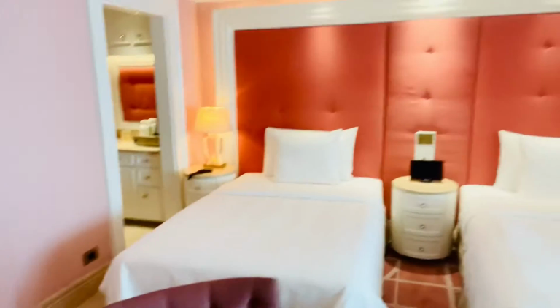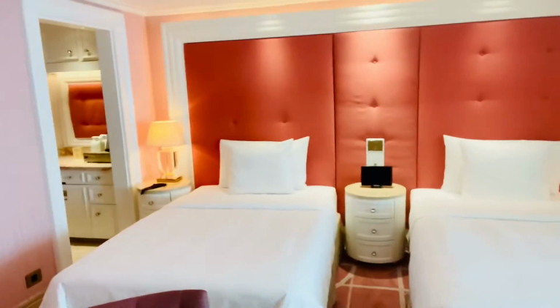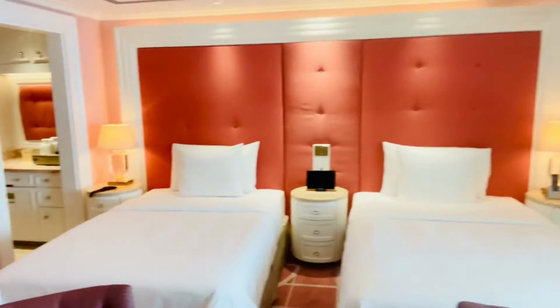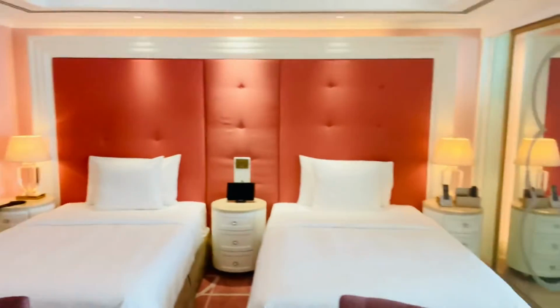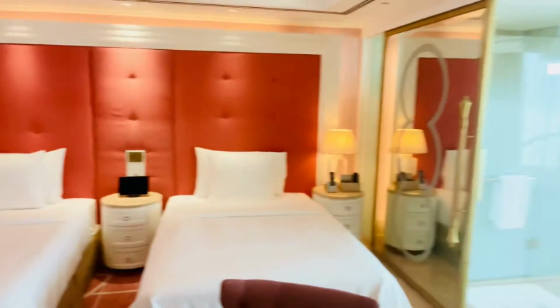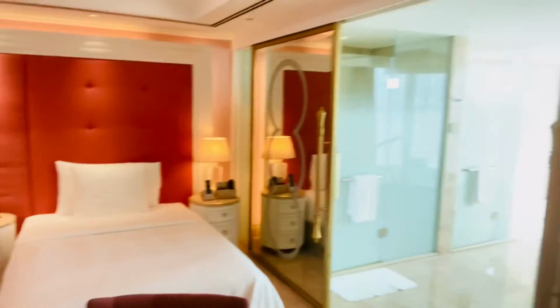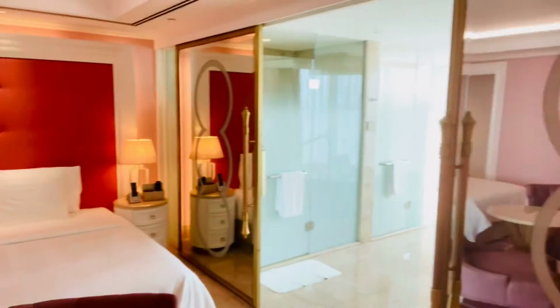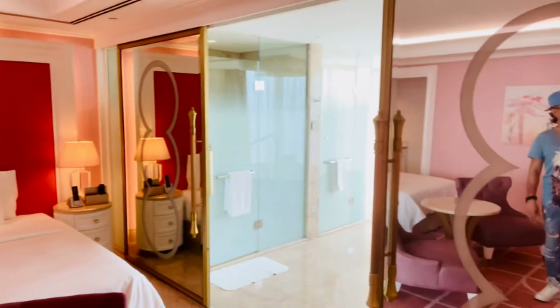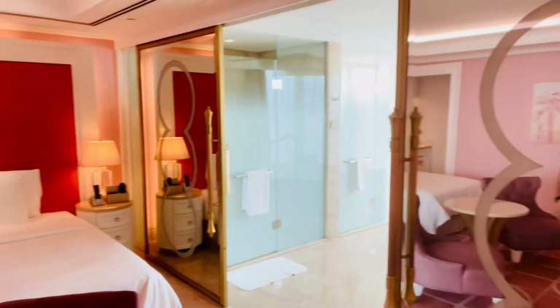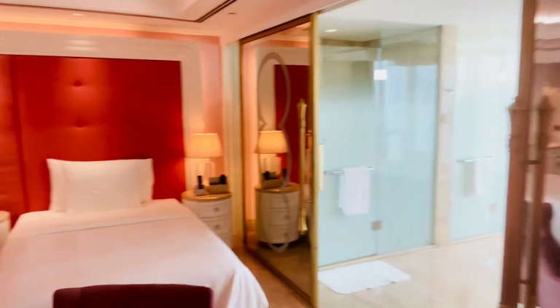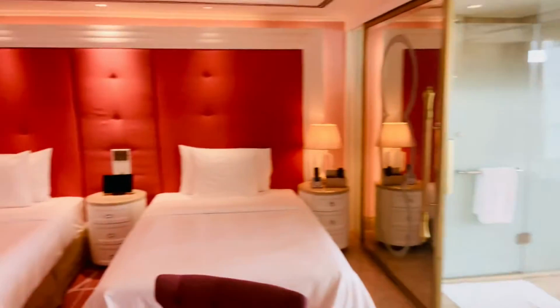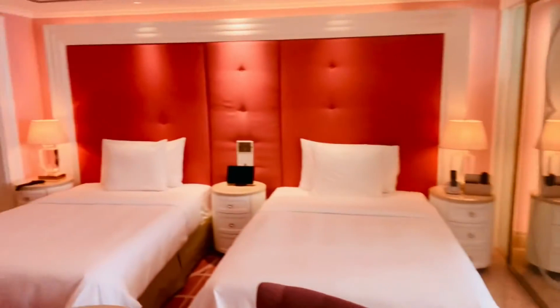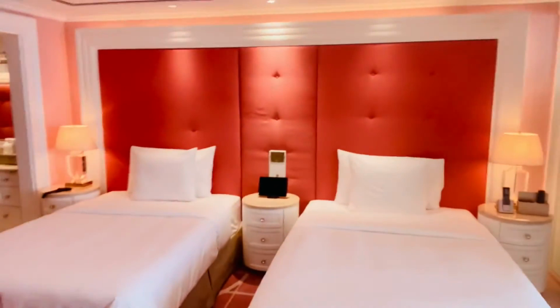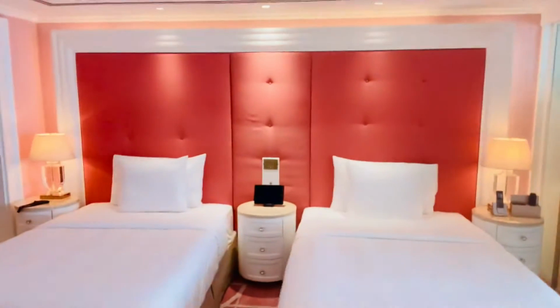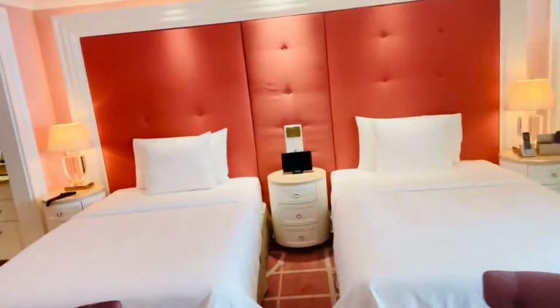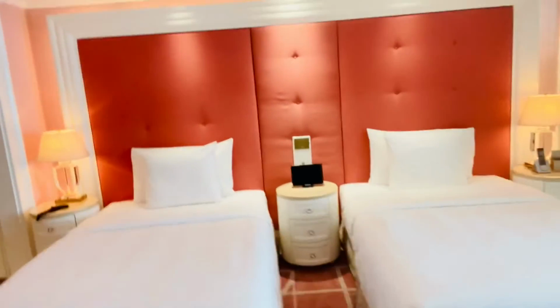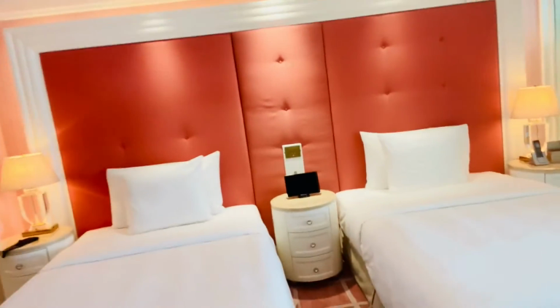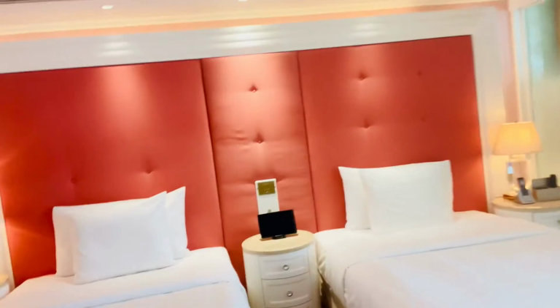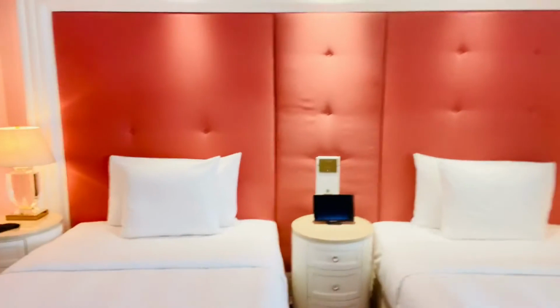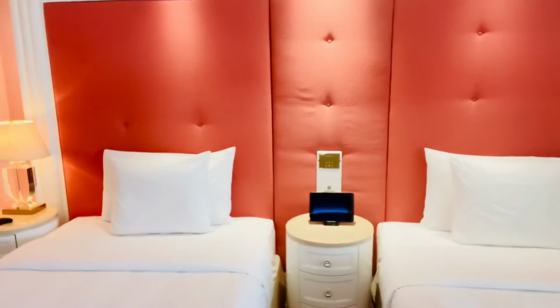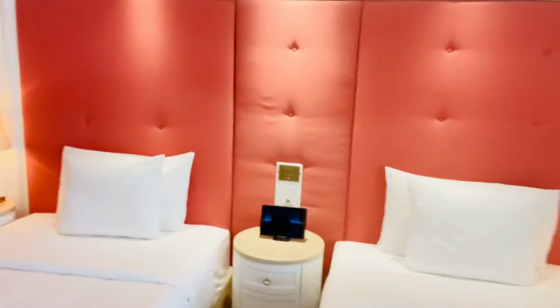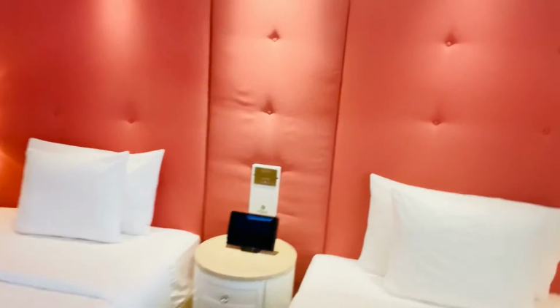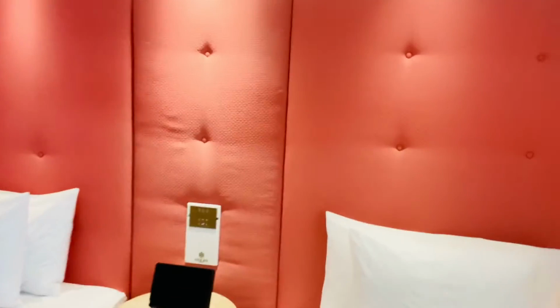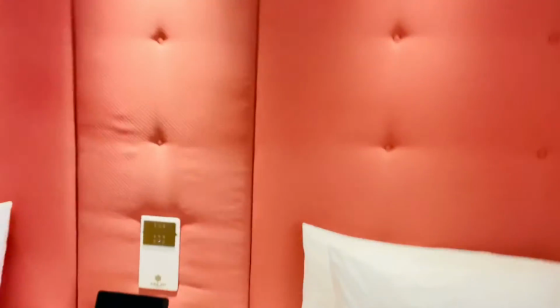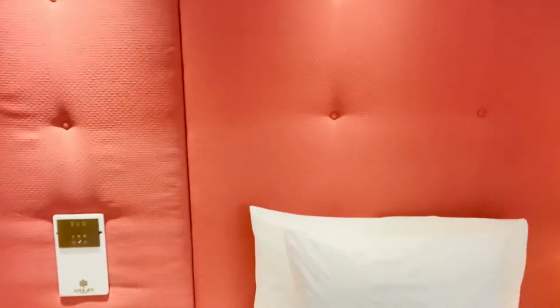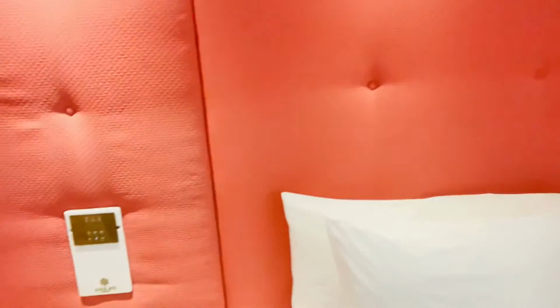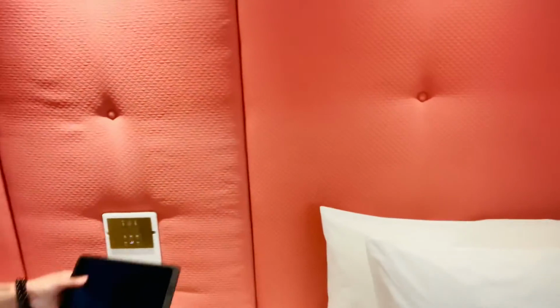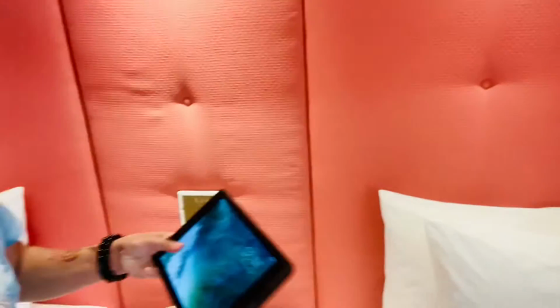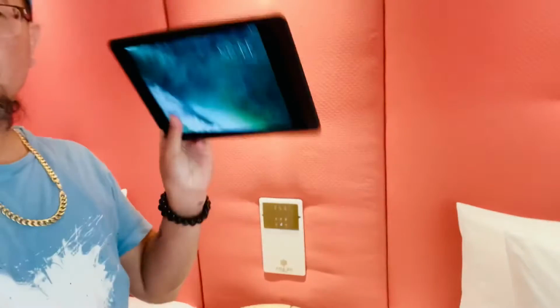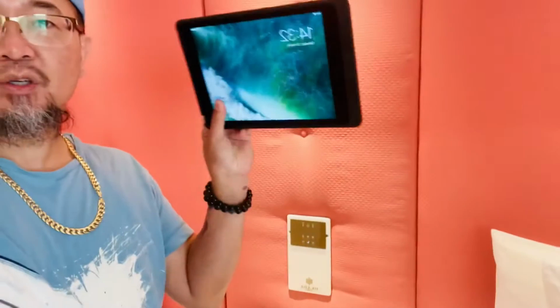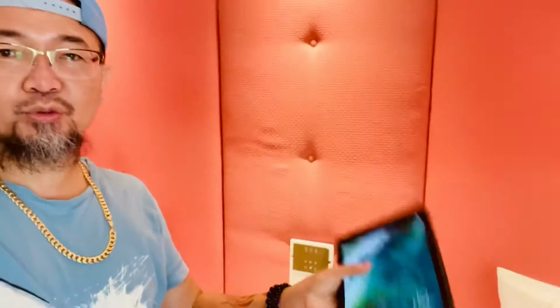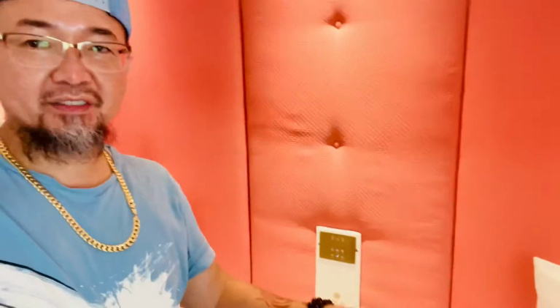Obviously, you can see it's pretty spacious. It's pretty dope here because this right here is the control for everything.